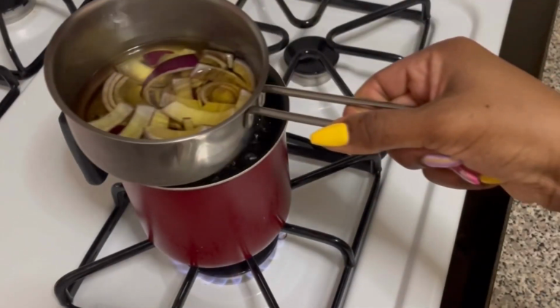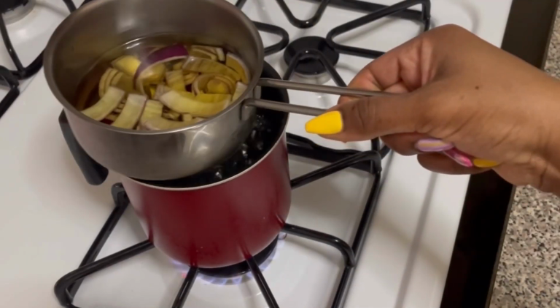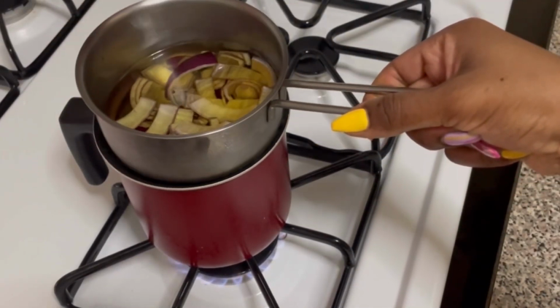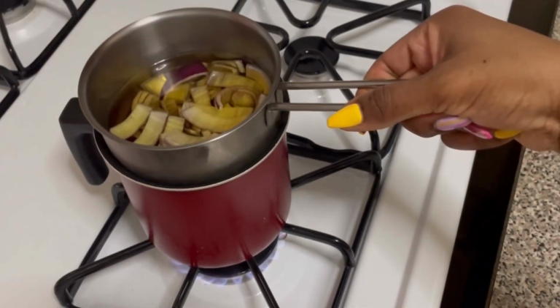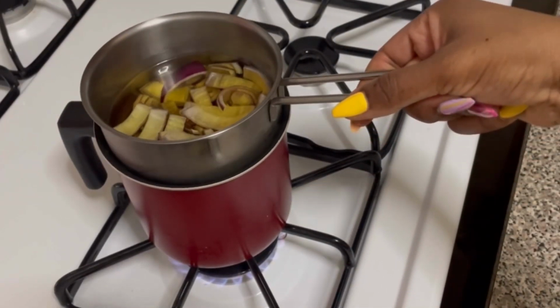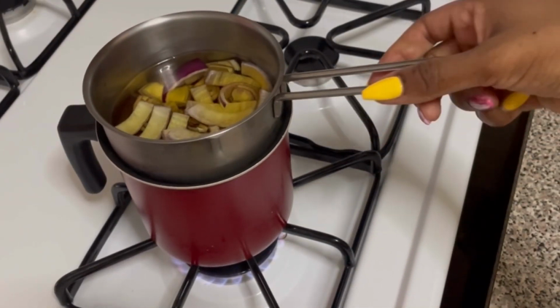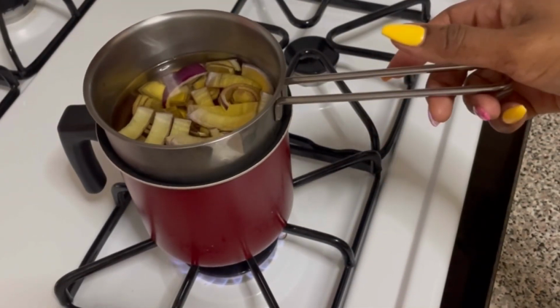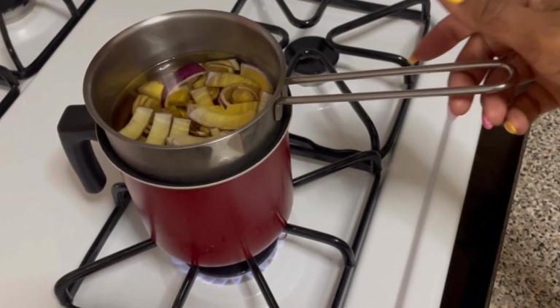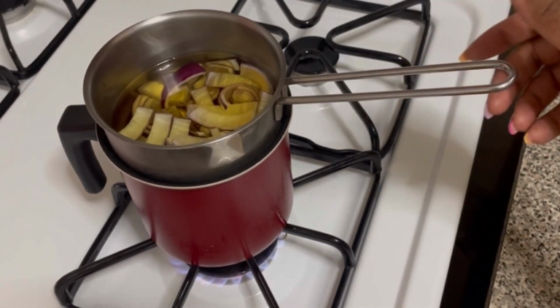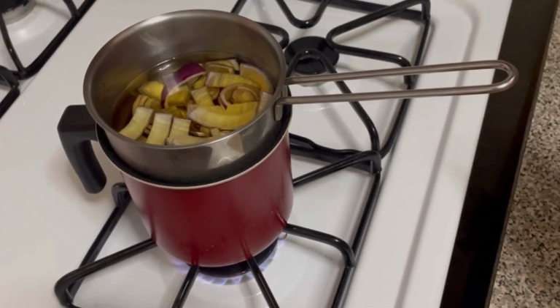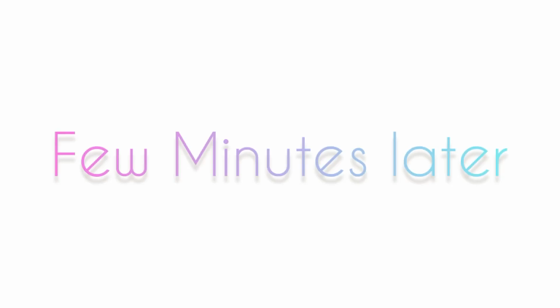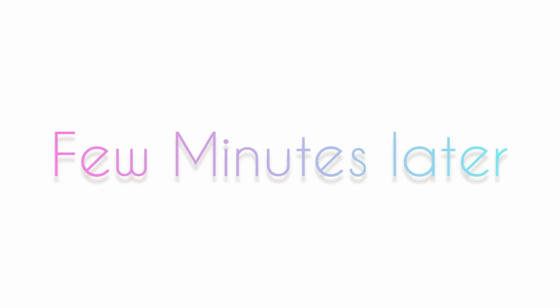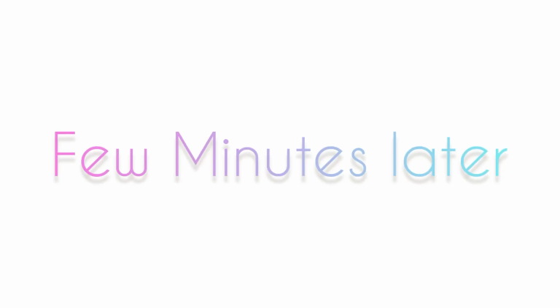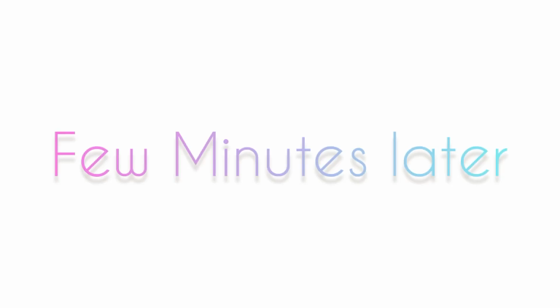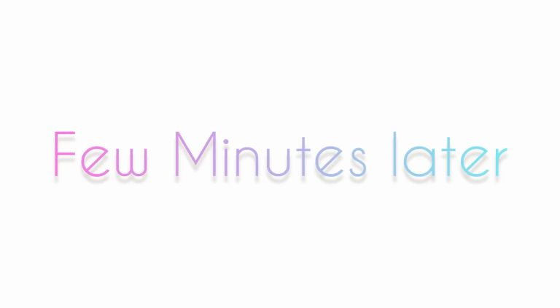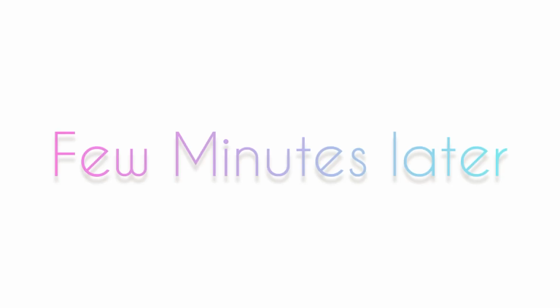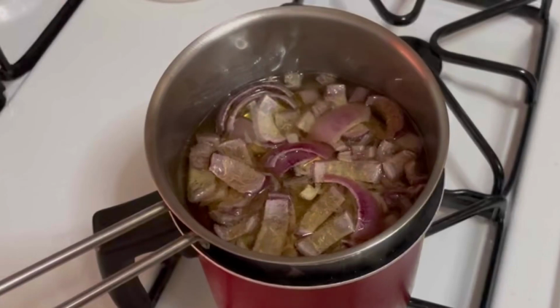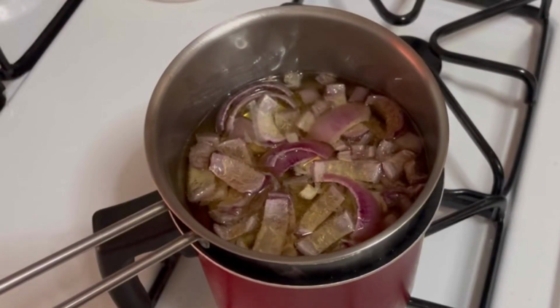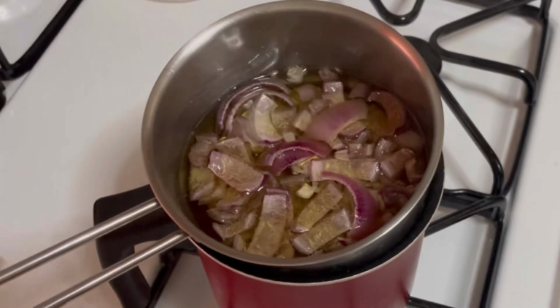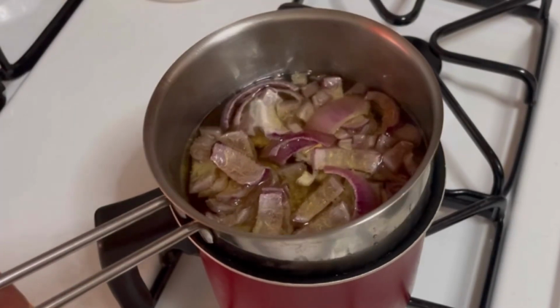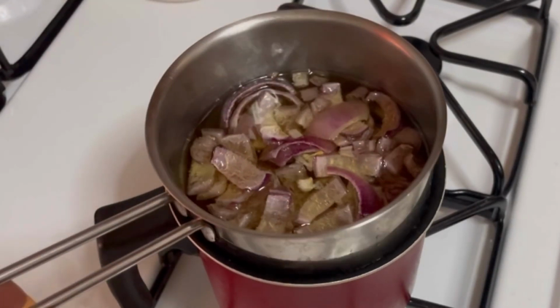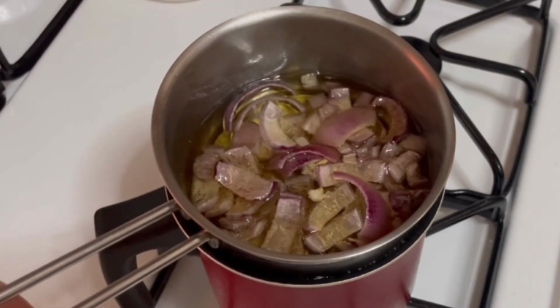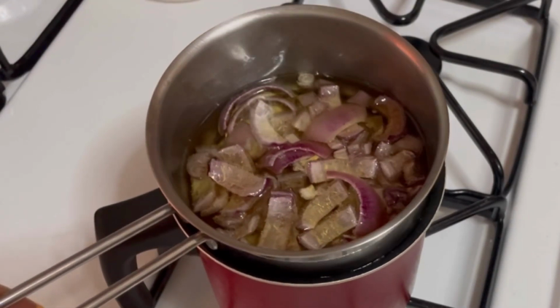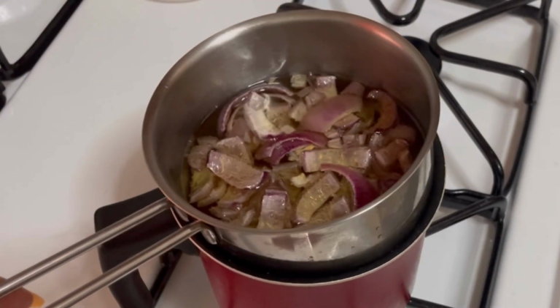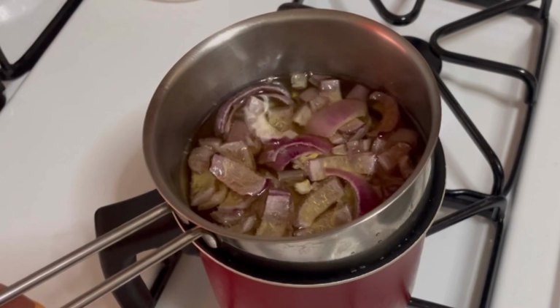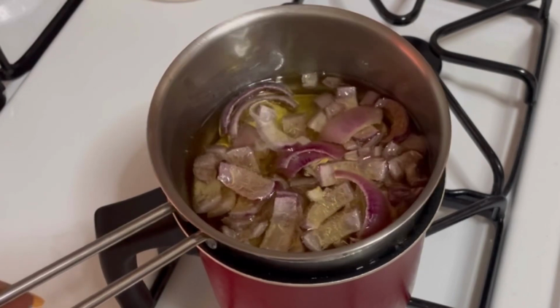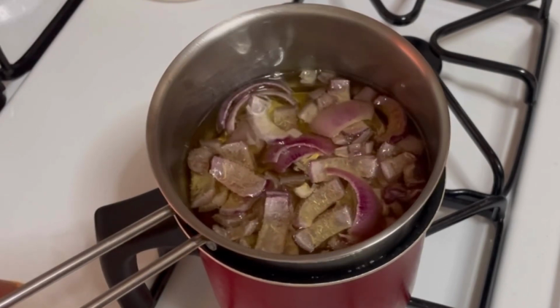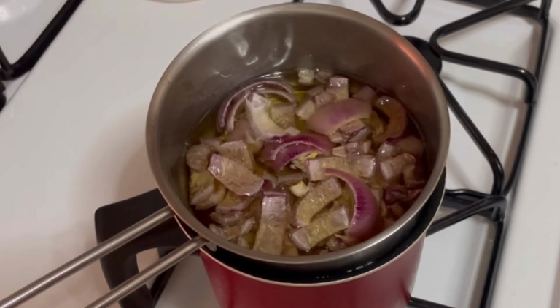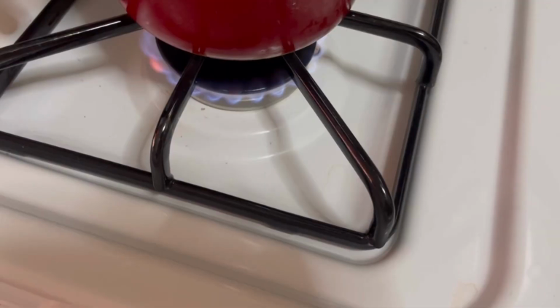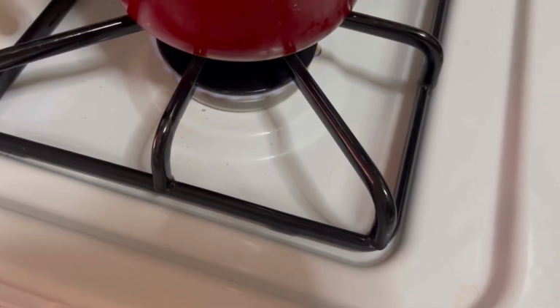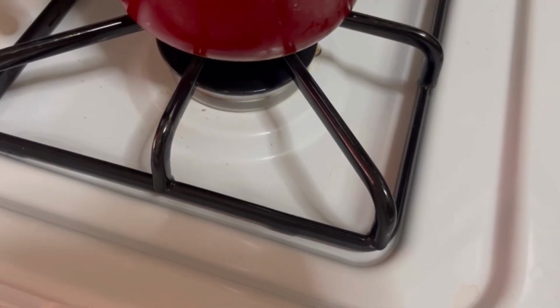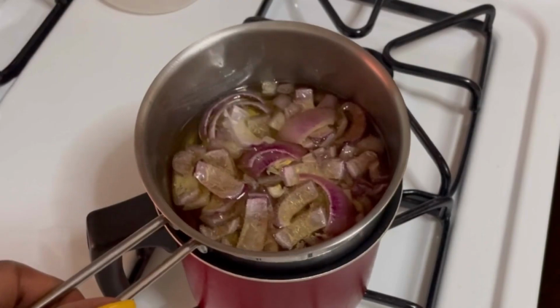After adding the avocado oil, I'm going to use the double boiling method and let it steam for a few minutes. After a few minutes, I can see that my onions have changed color — they look a little bit golden, so this is how I know it's ready.